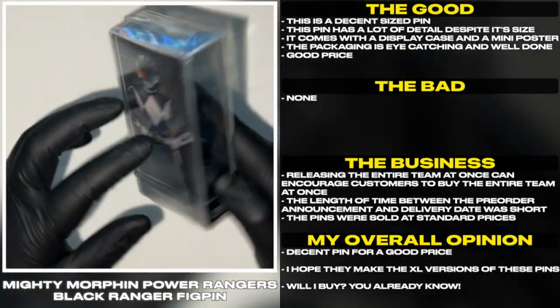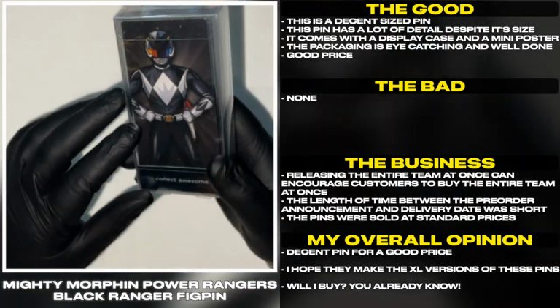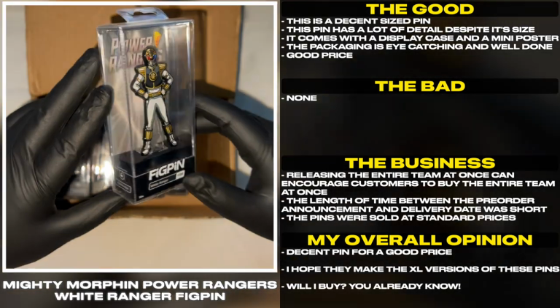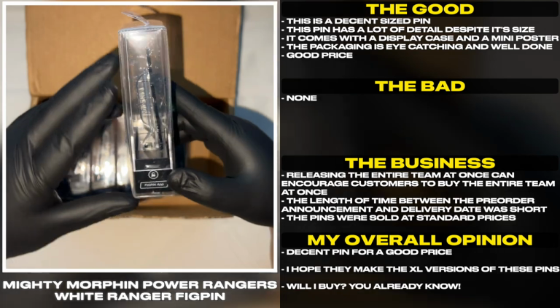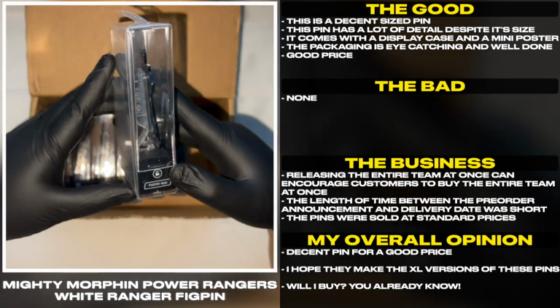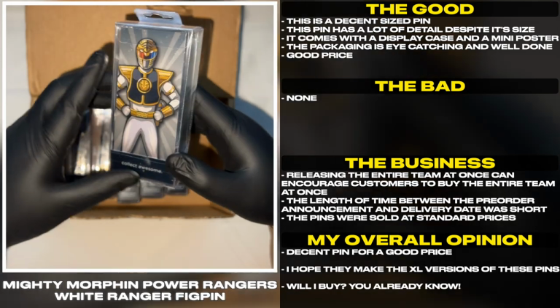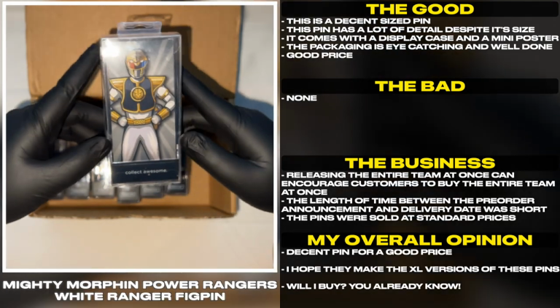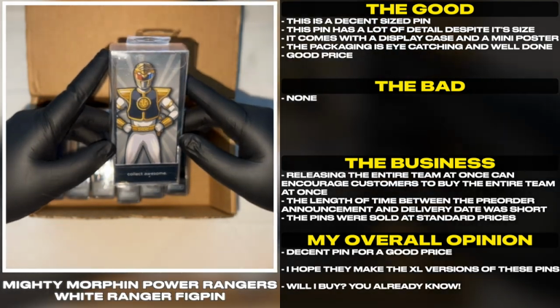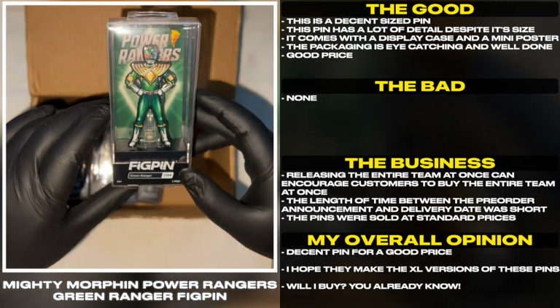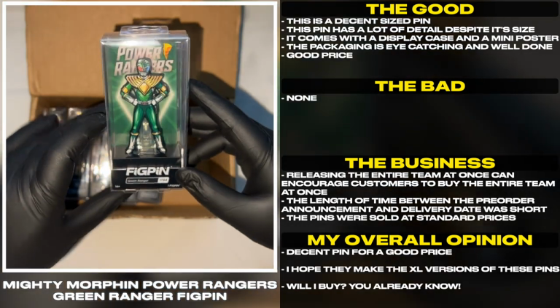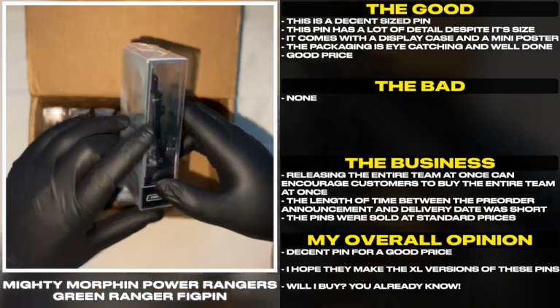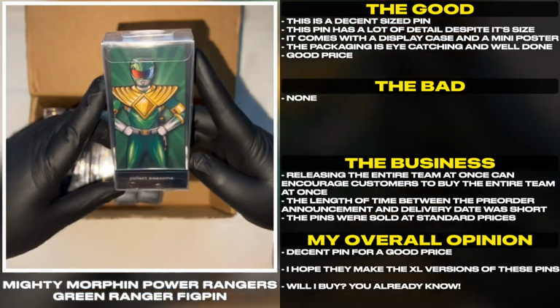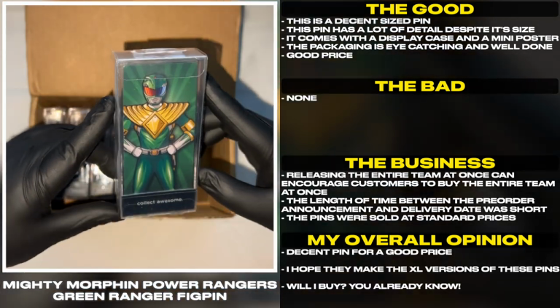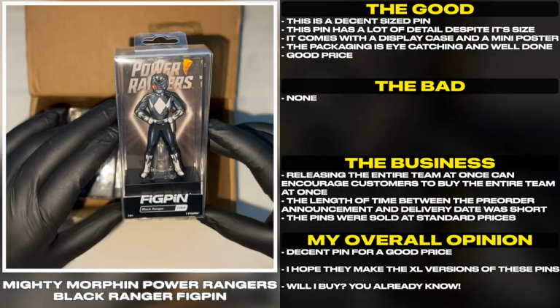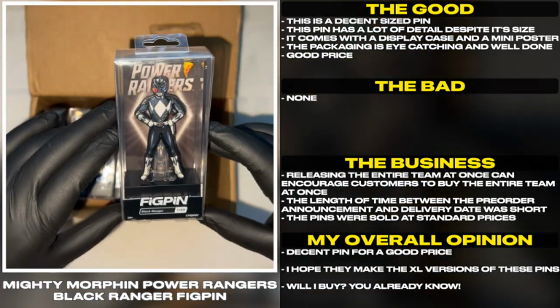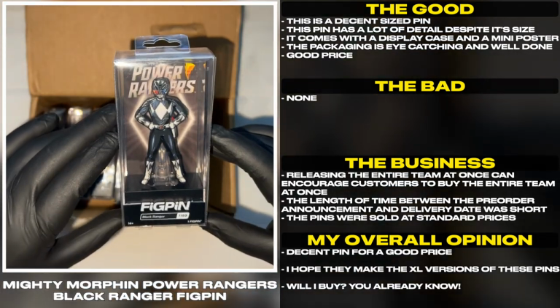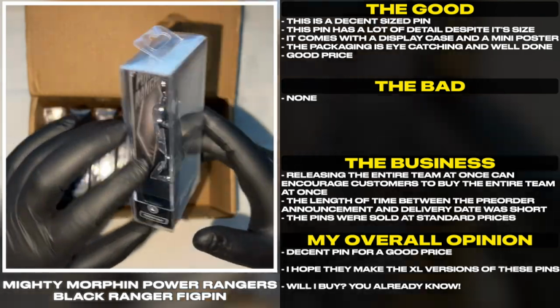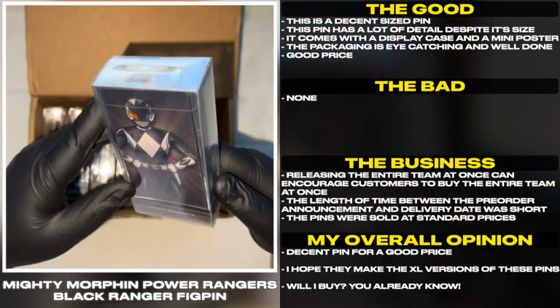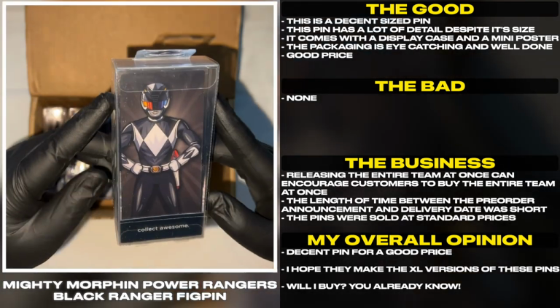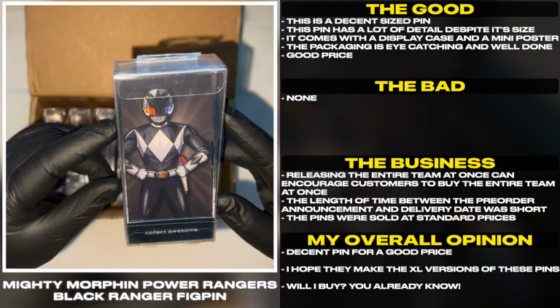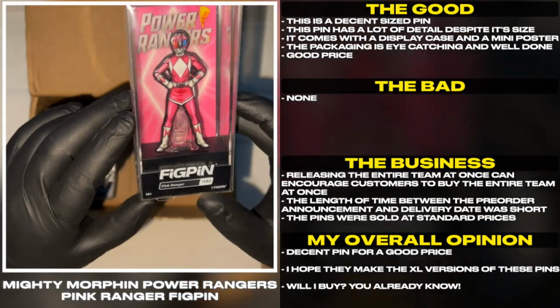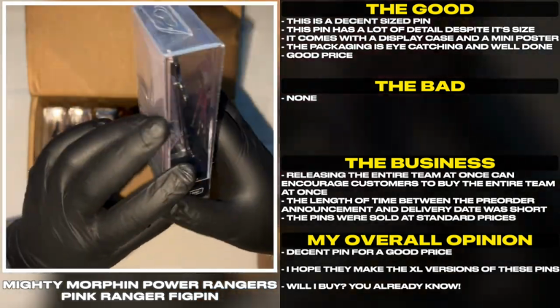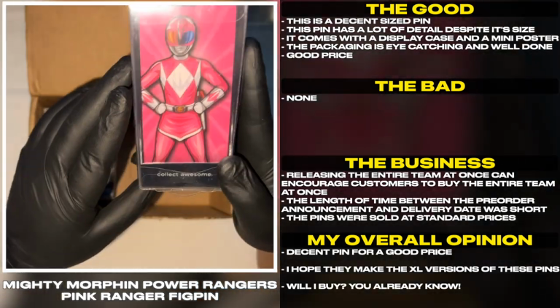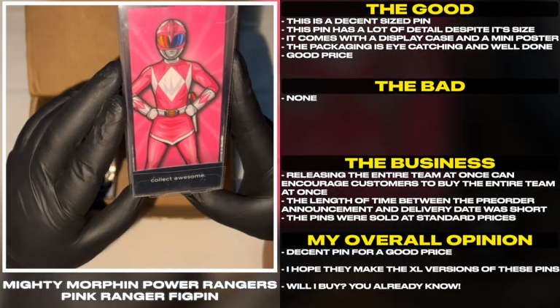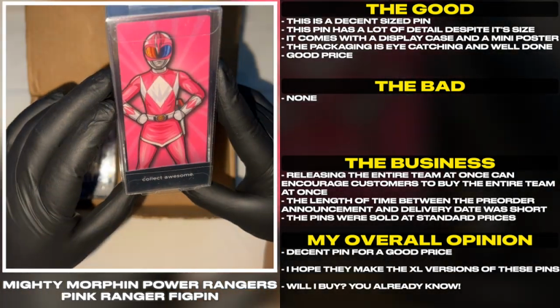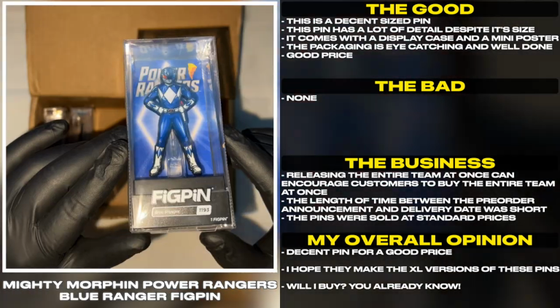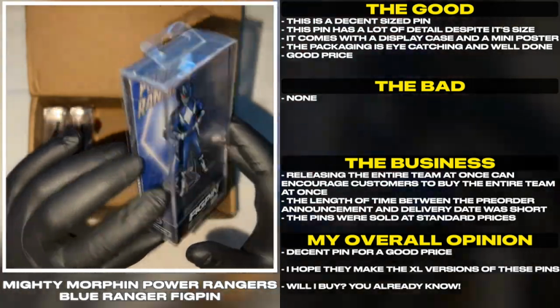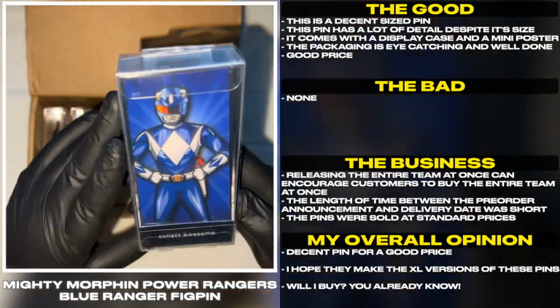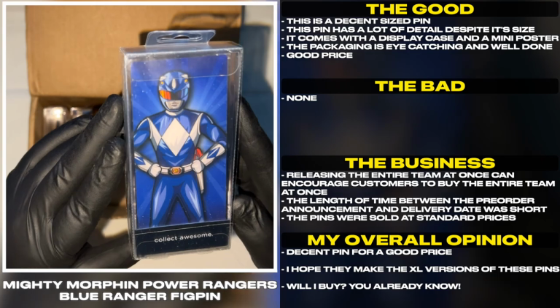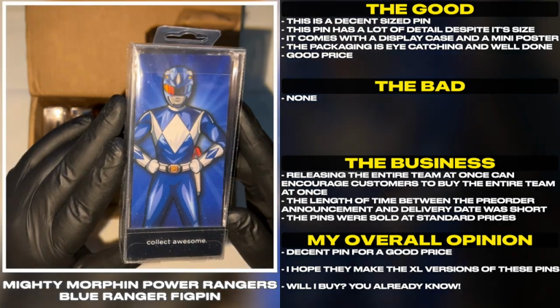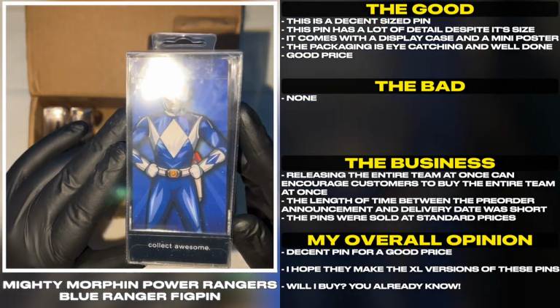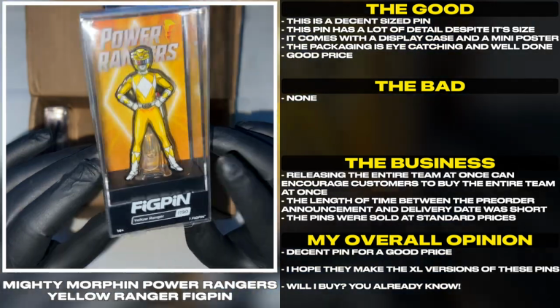Good price. Releasing the entire team at once can encourage customers to buy the entire team at once. The length of time between the pre-order announcement and delivery date was short. The pins were sold at standard prices — decent pin for a good price.